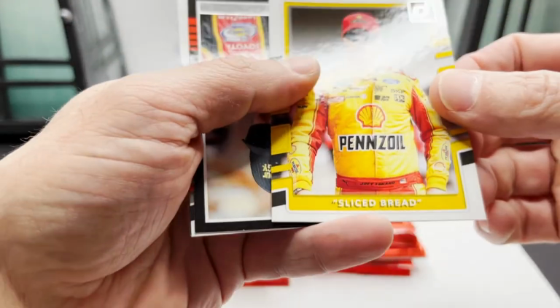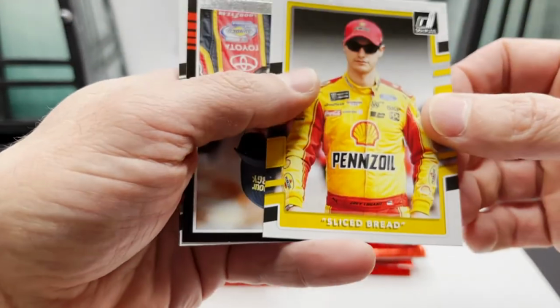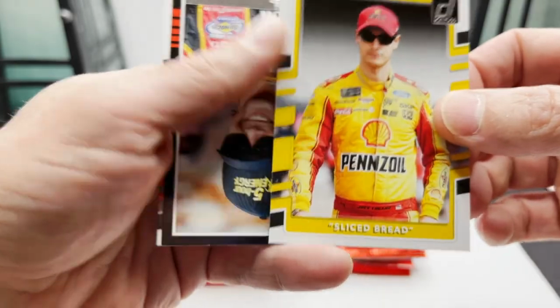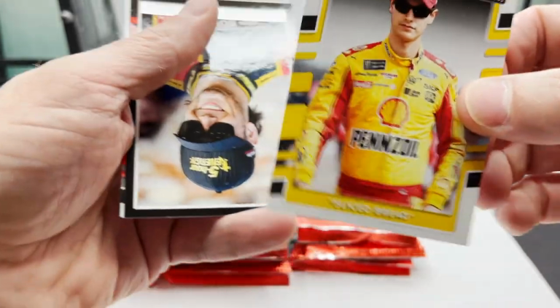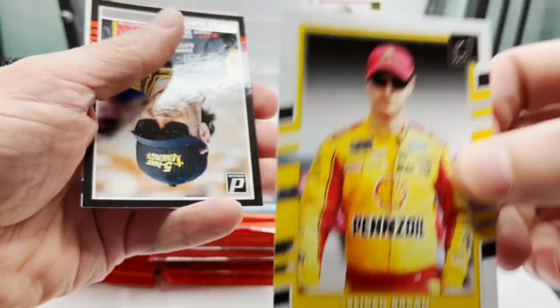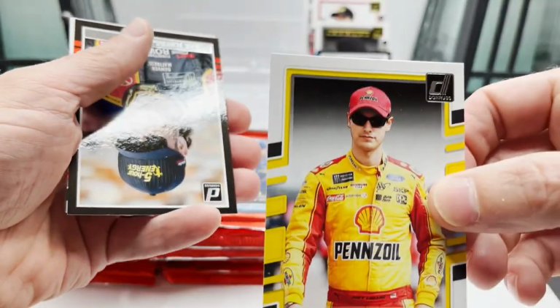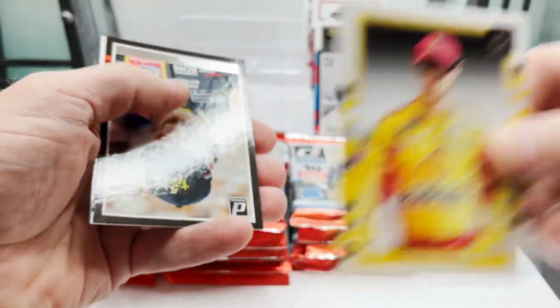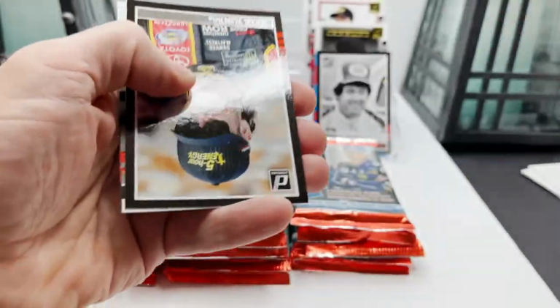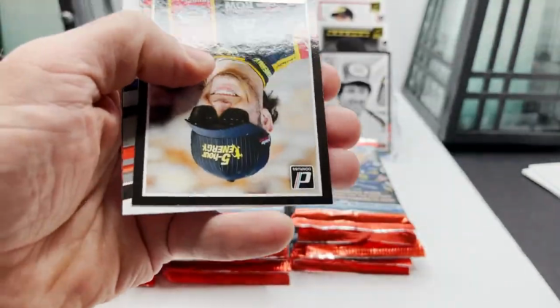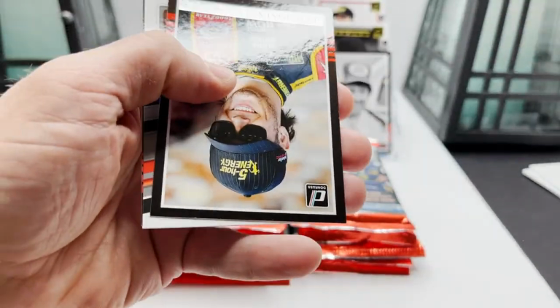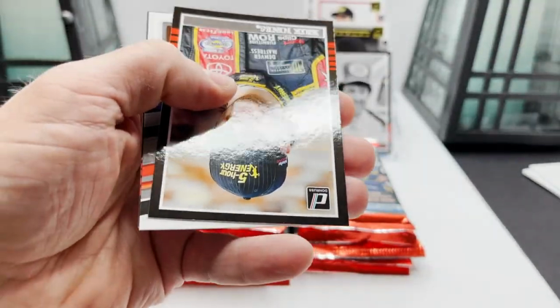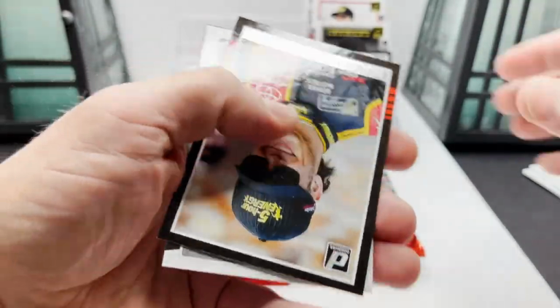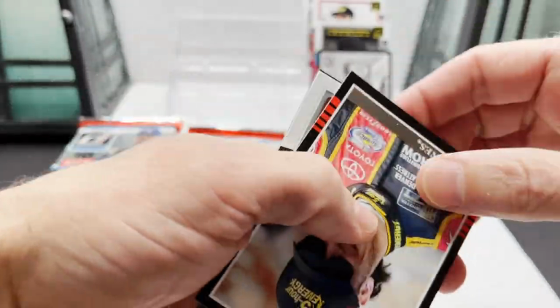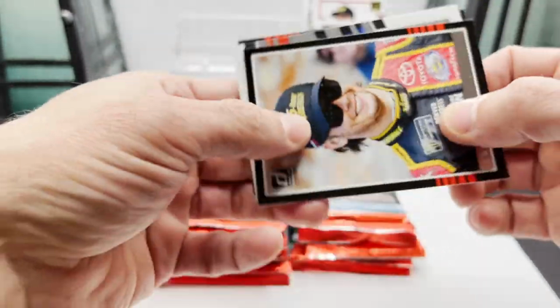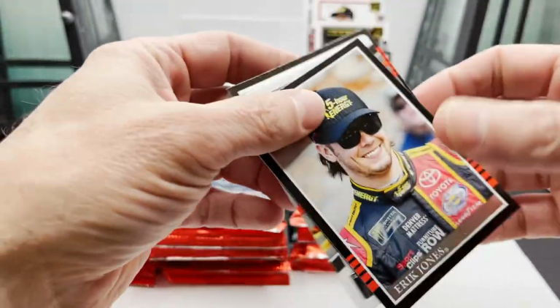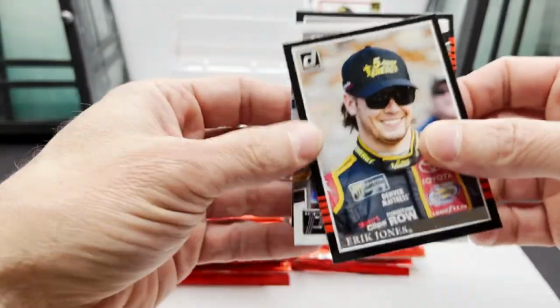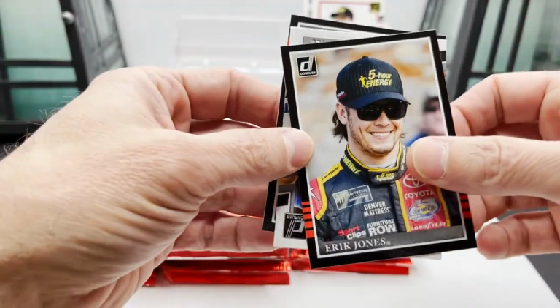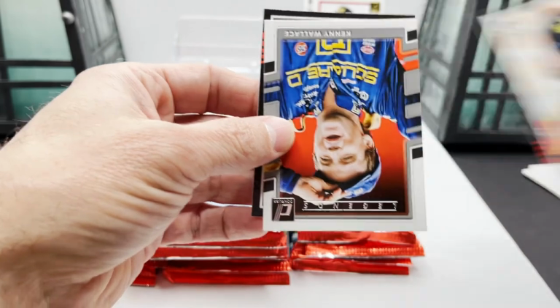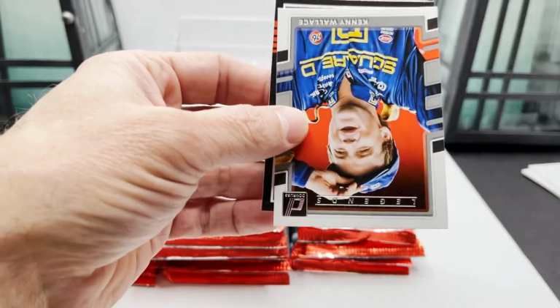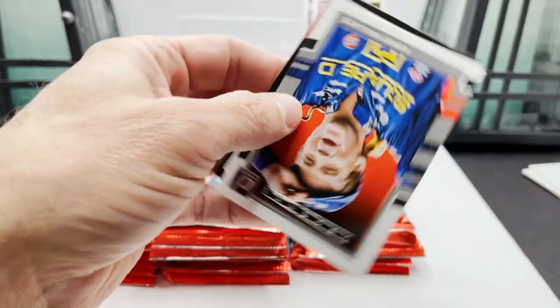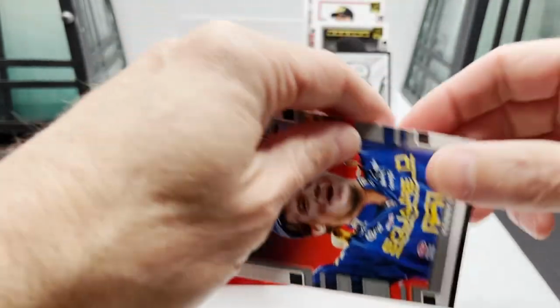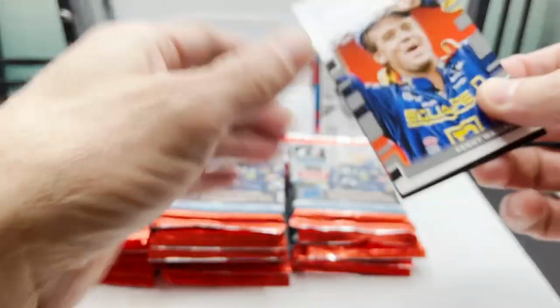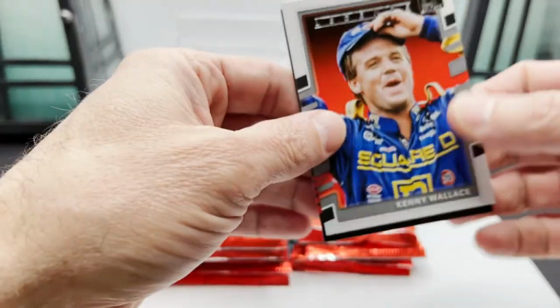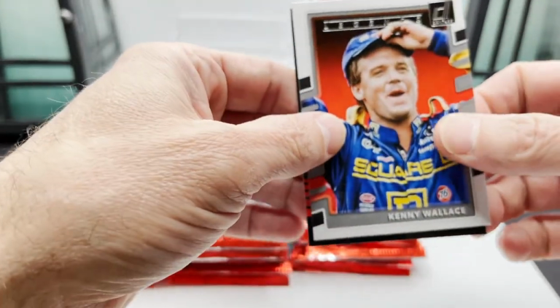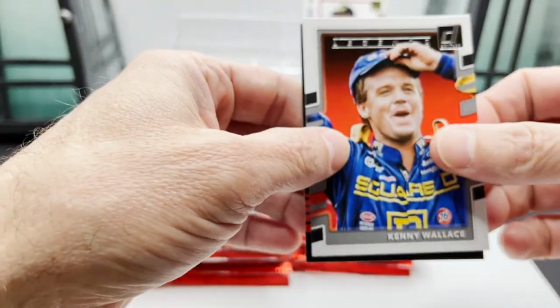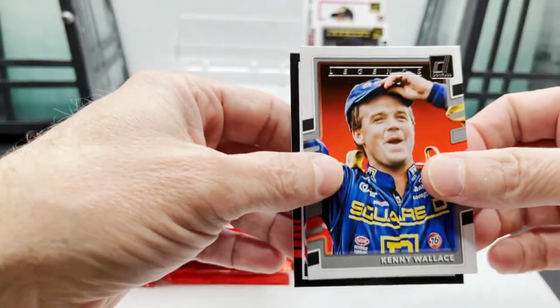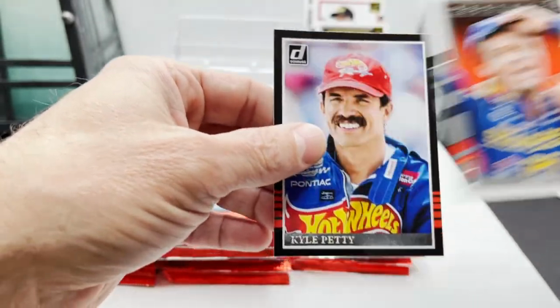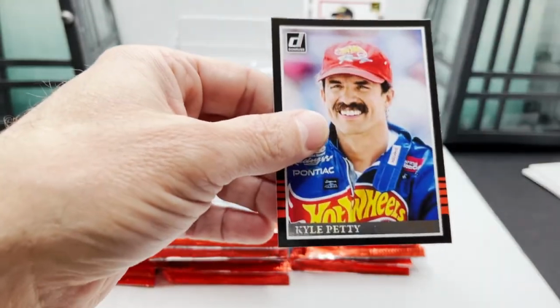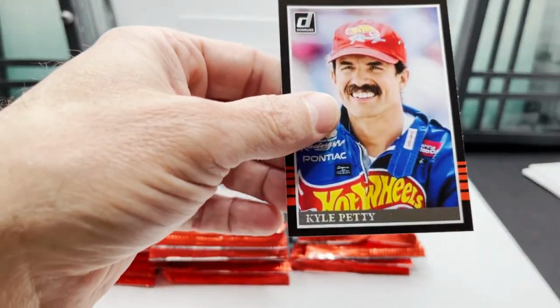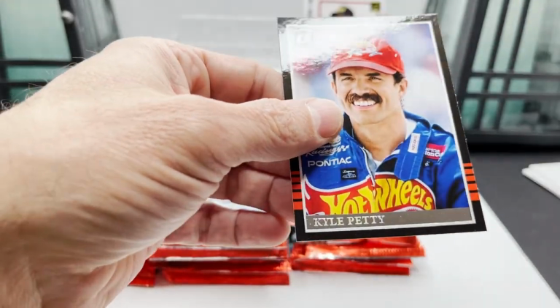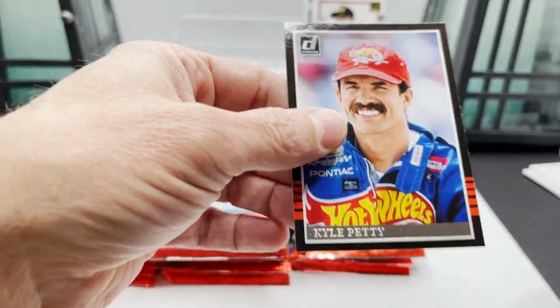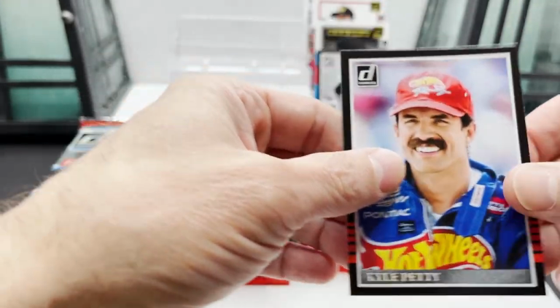Sliced bread — is that Joey Logano? Got Eric Jones, Kenny Wallace, Kyle Petty.